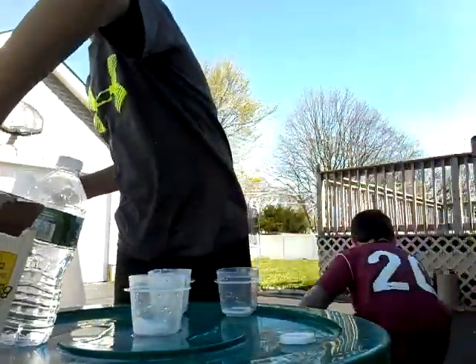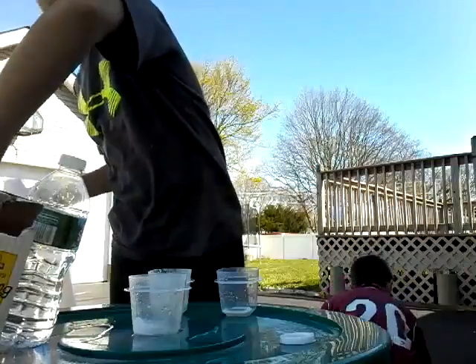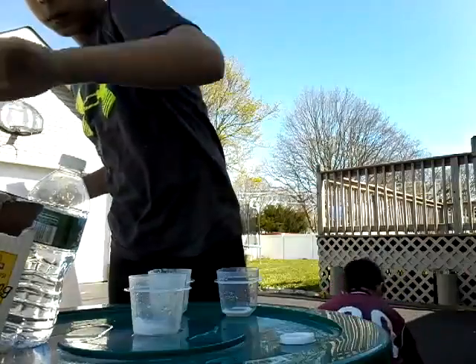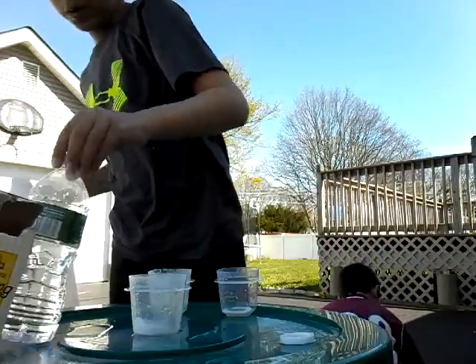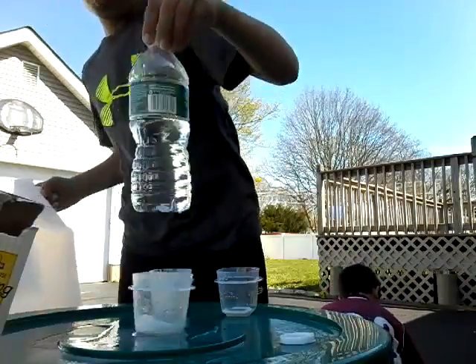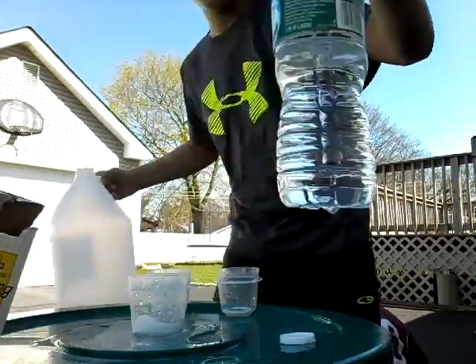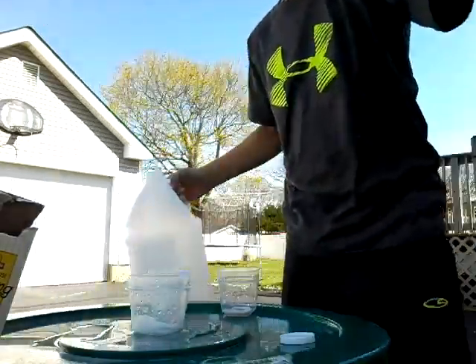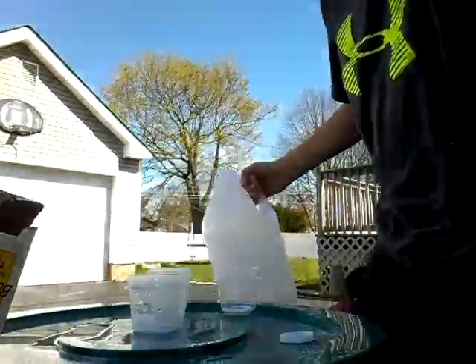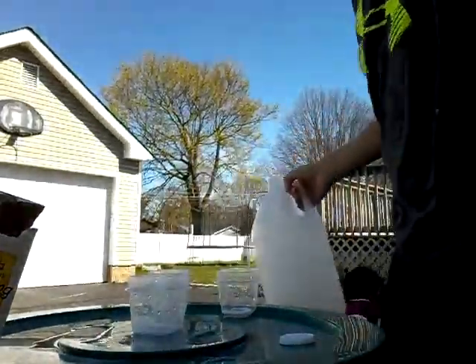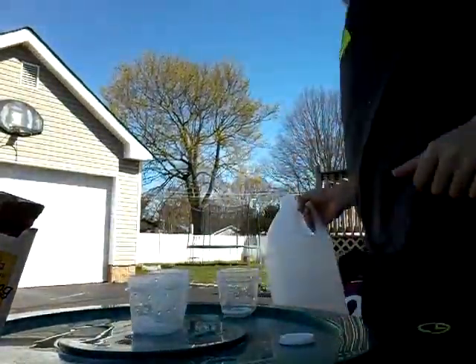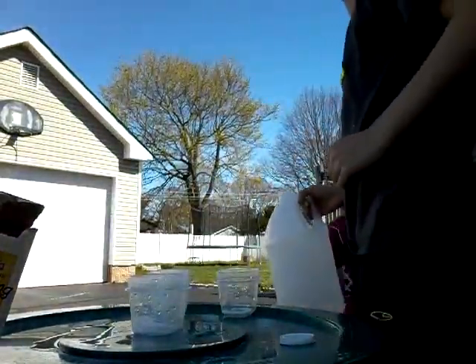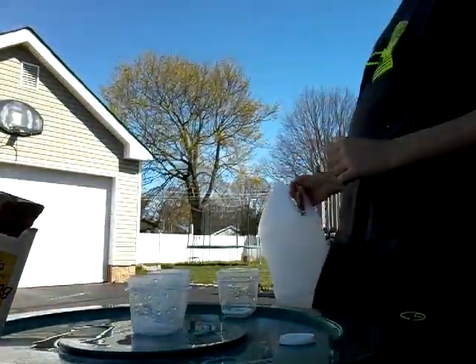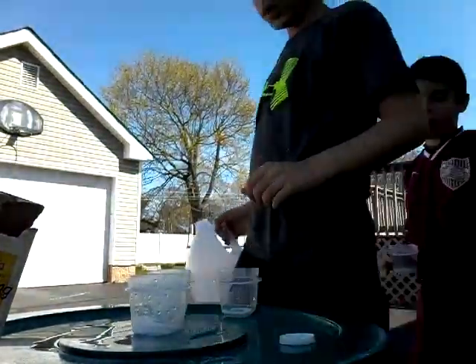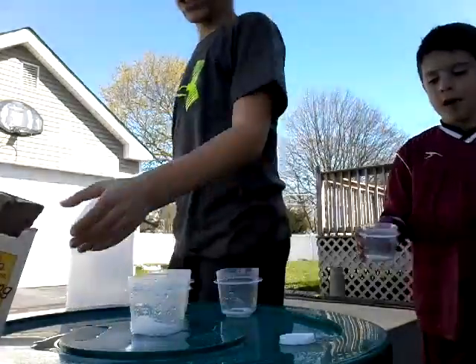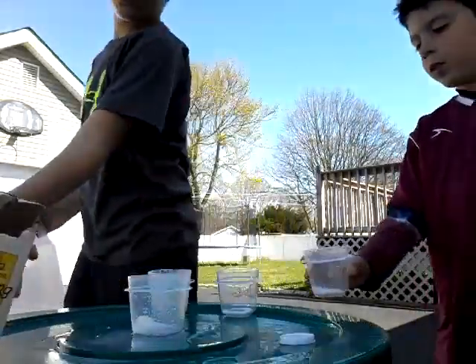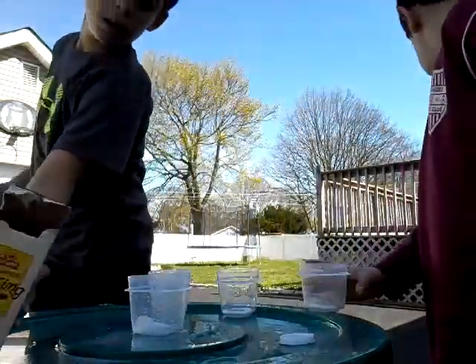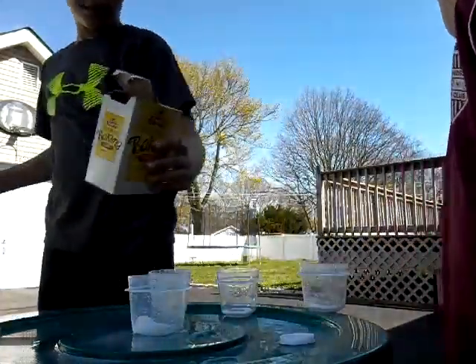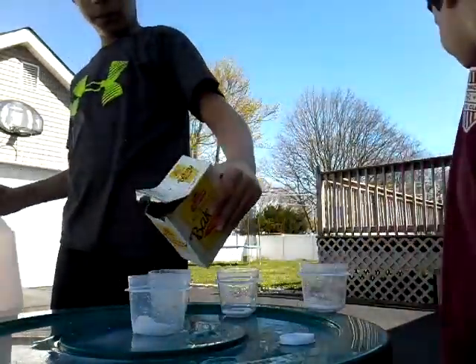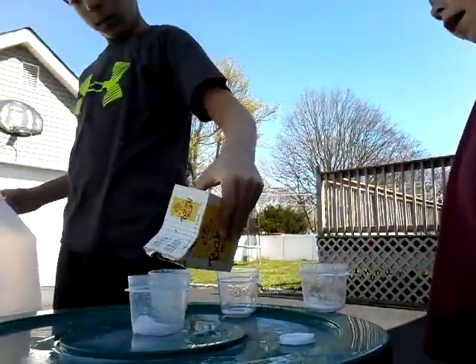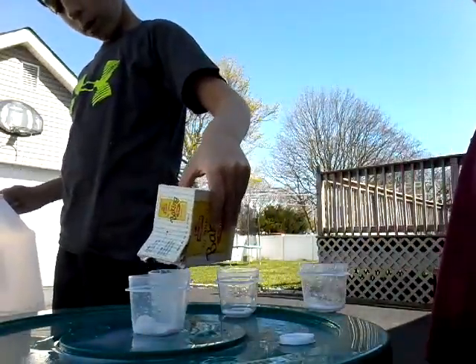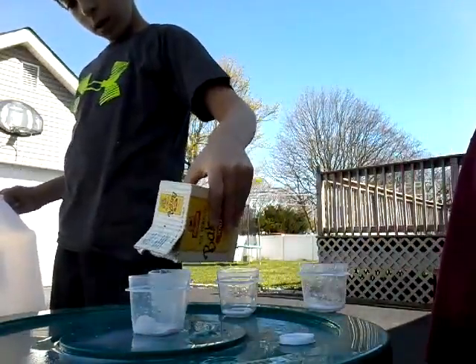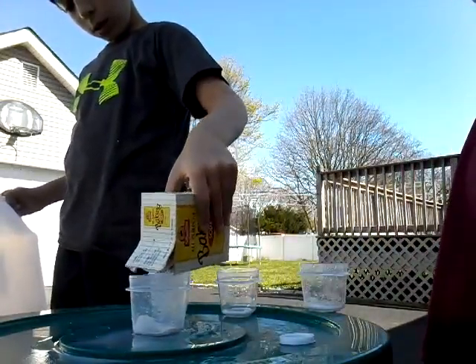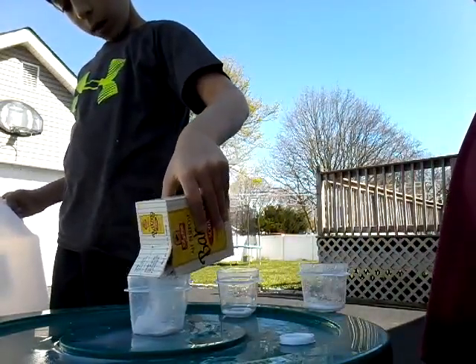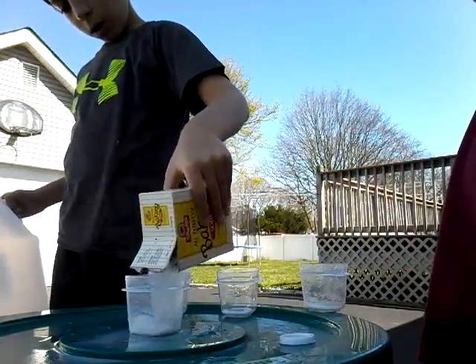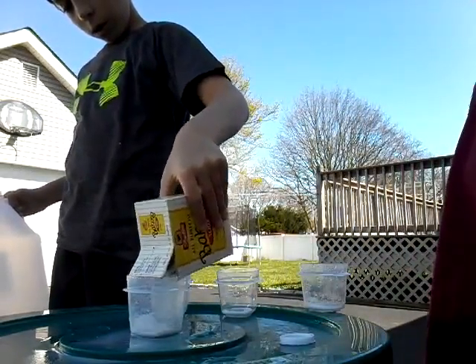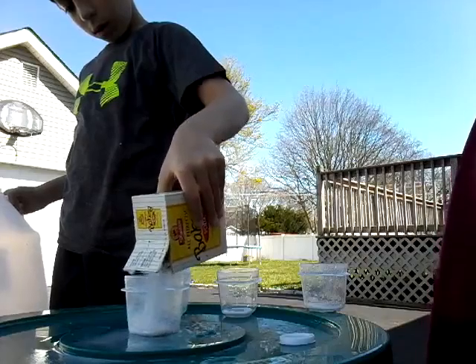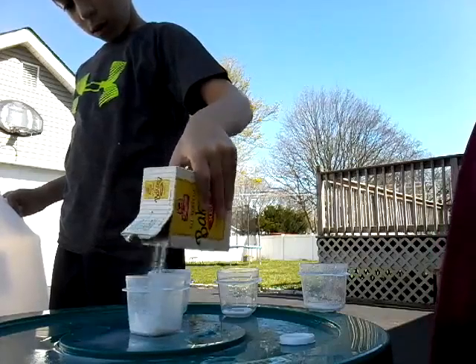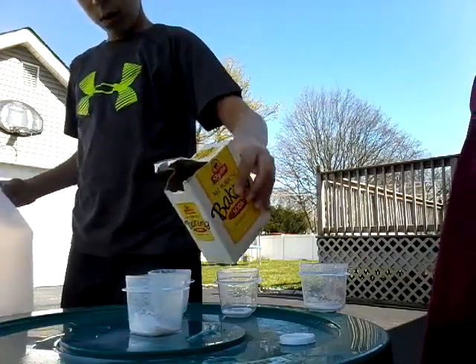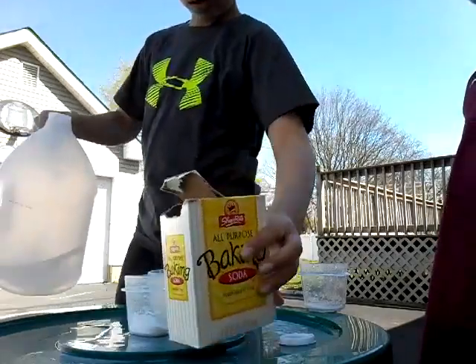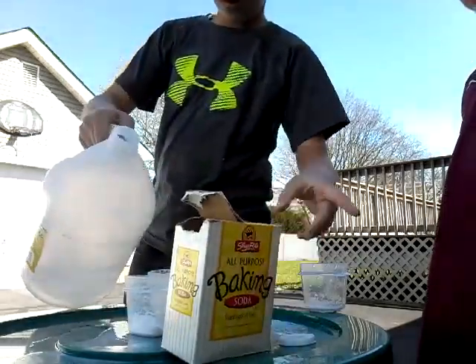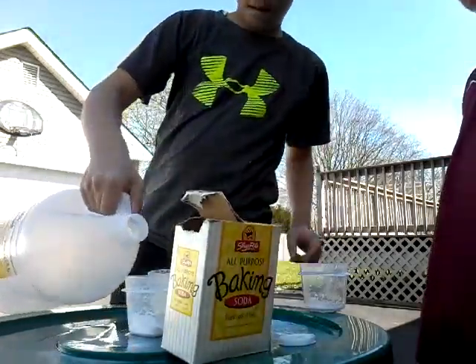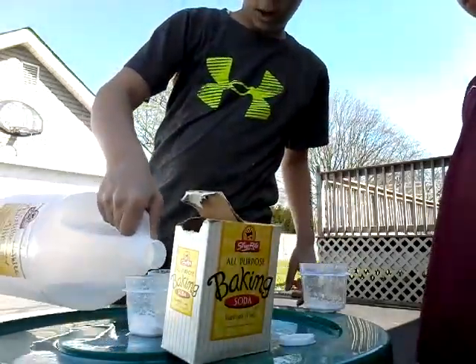Baking soda with no water — only baking soda with vinegar.